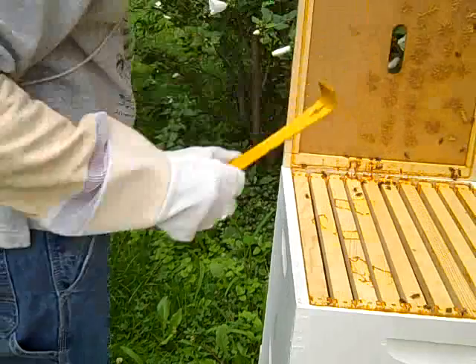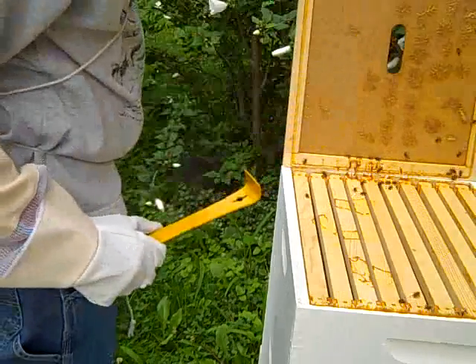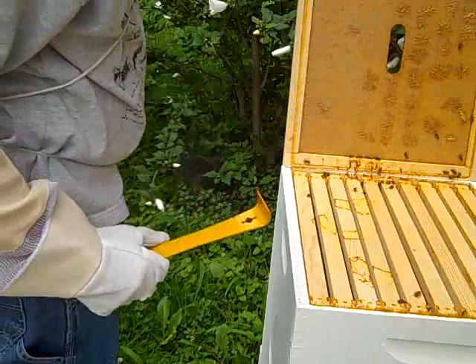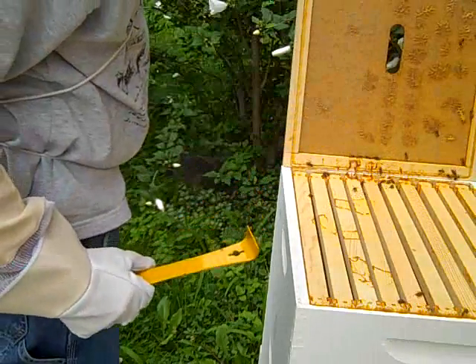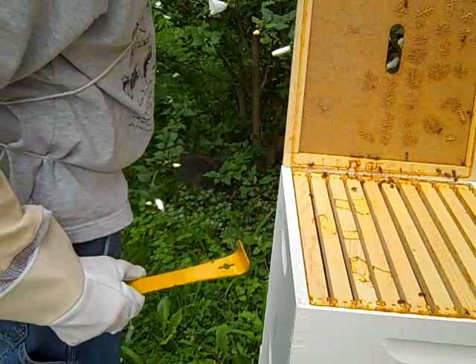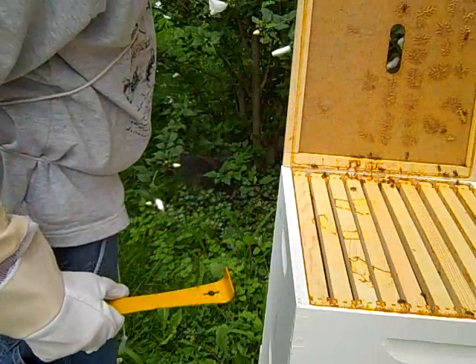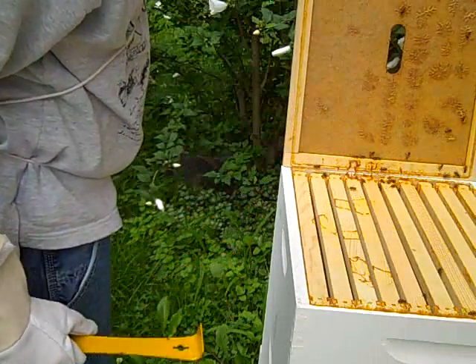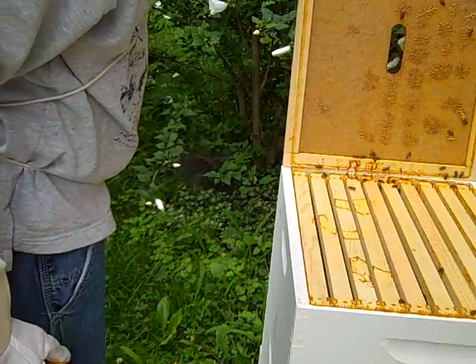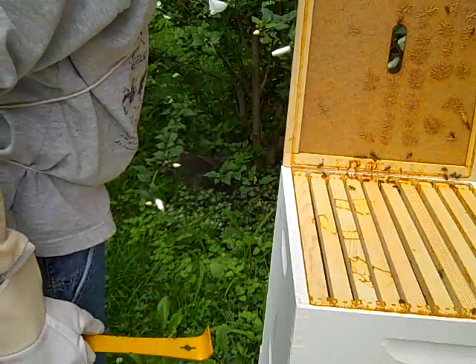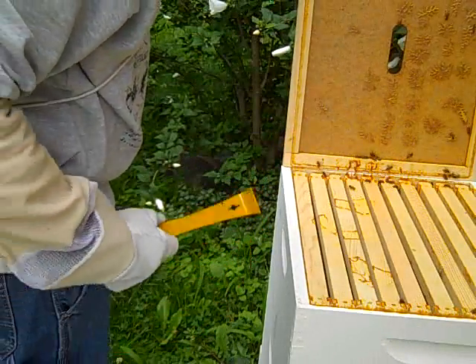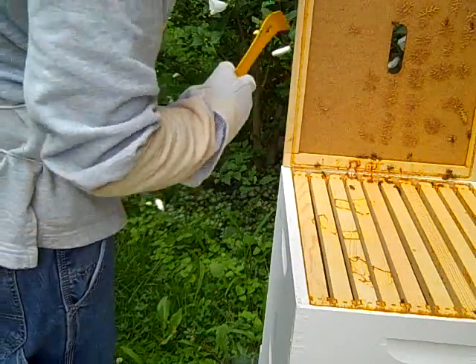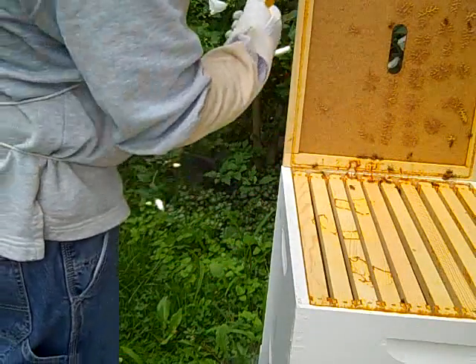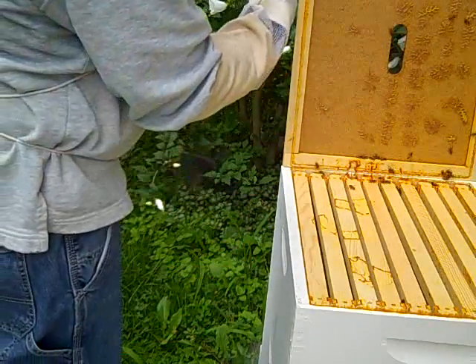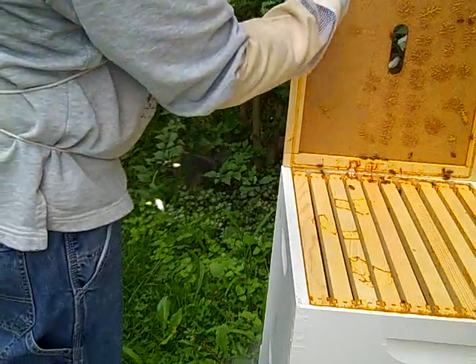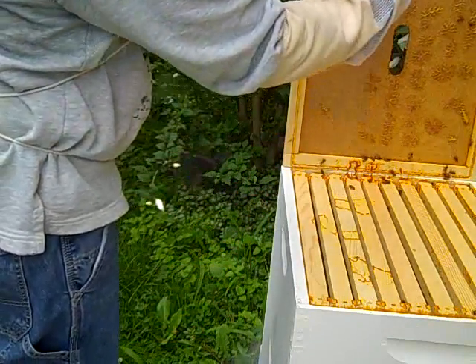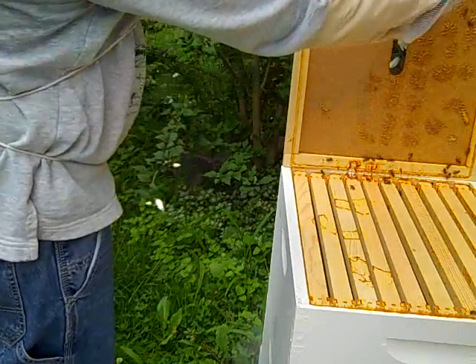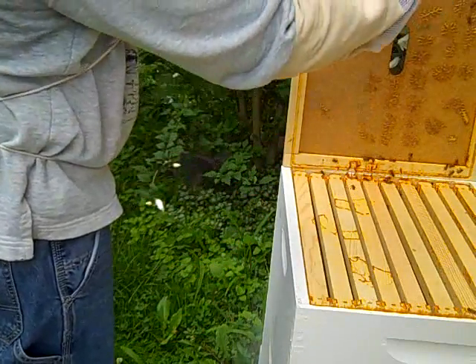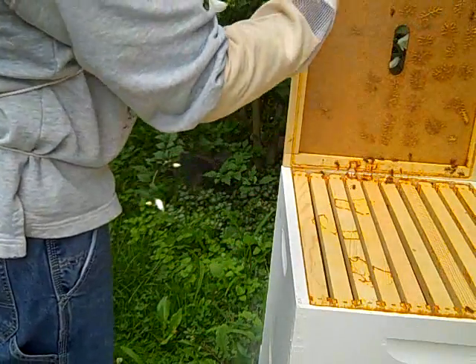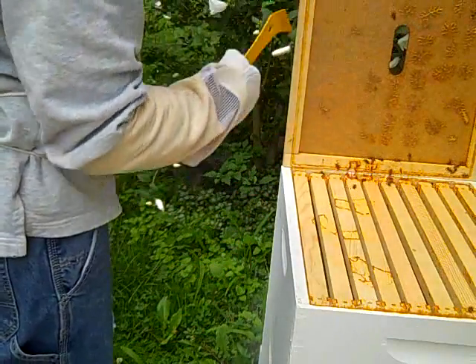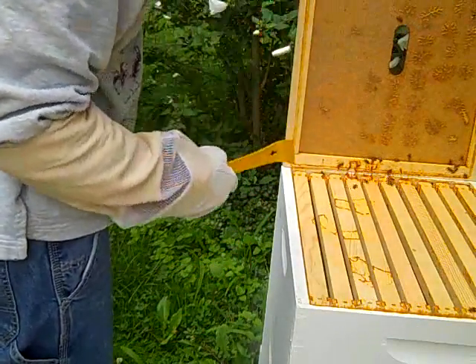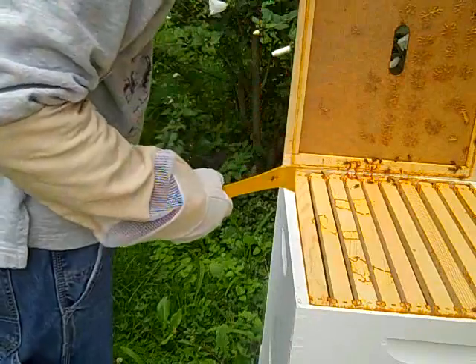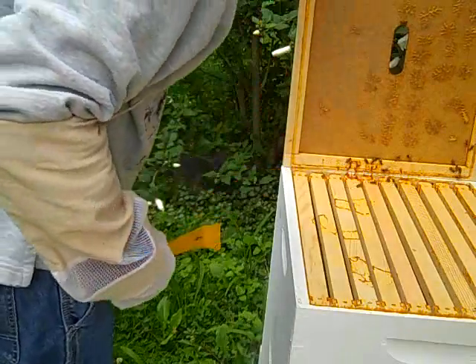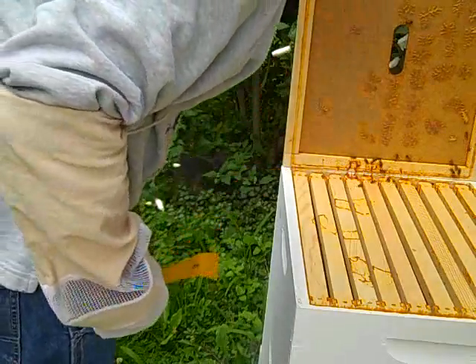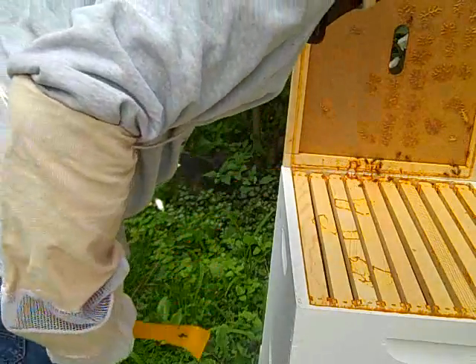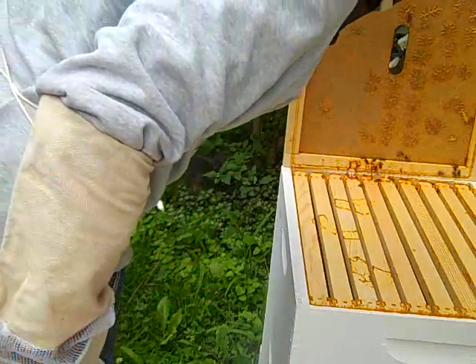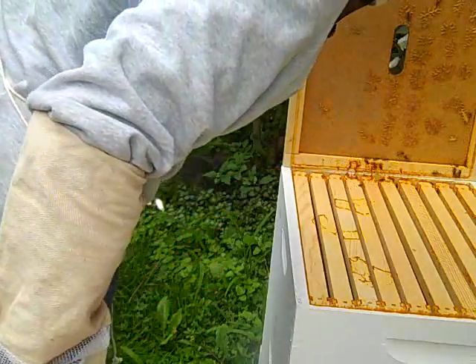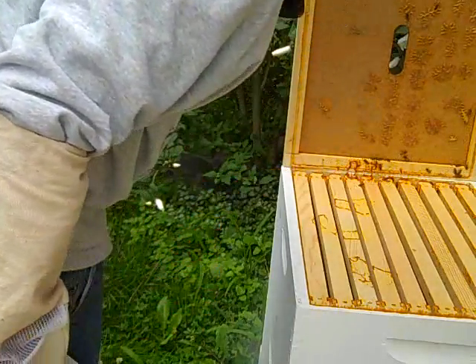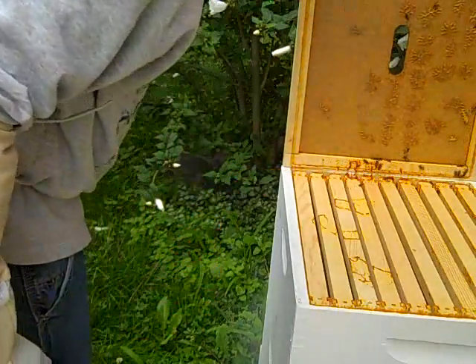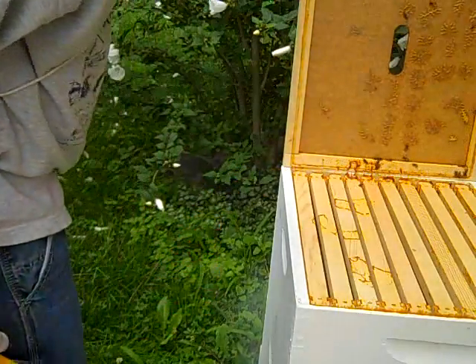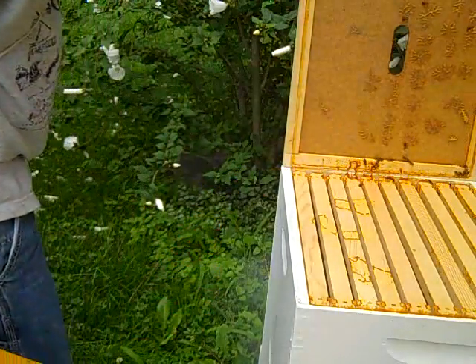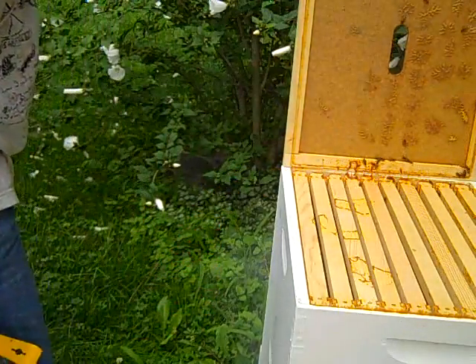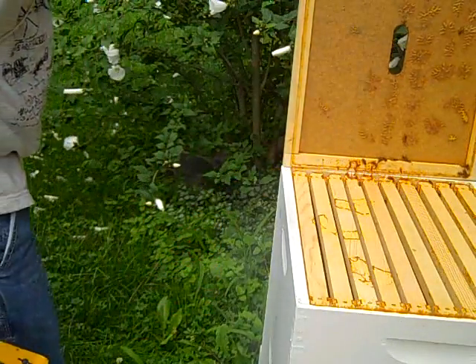I can't see that well. Wow, they infused a lot of that — probably just all the way around here to seal off this top area. Yeah, I can't see.